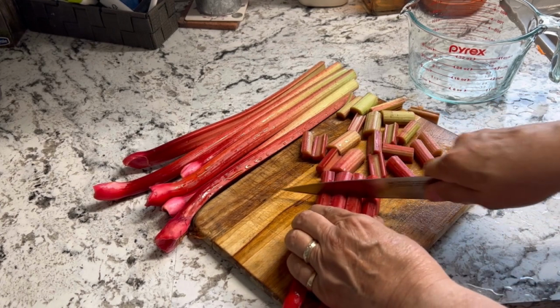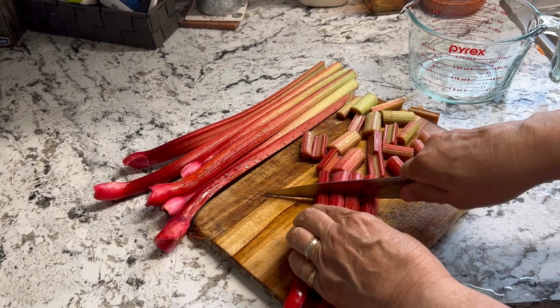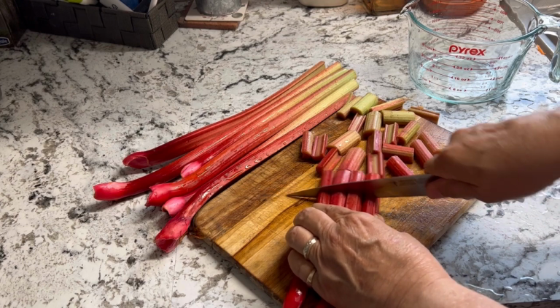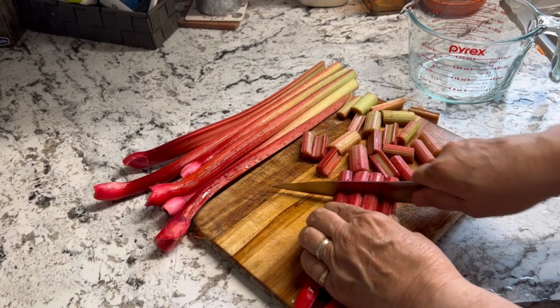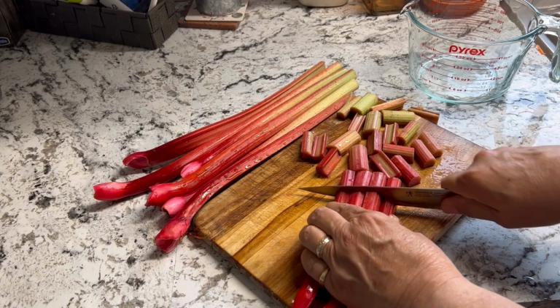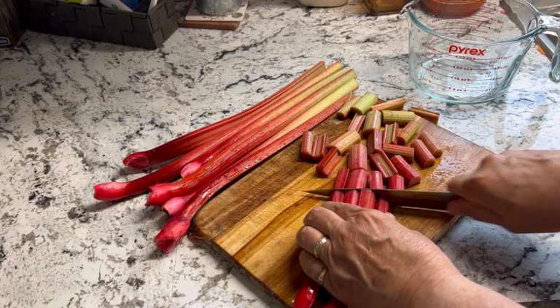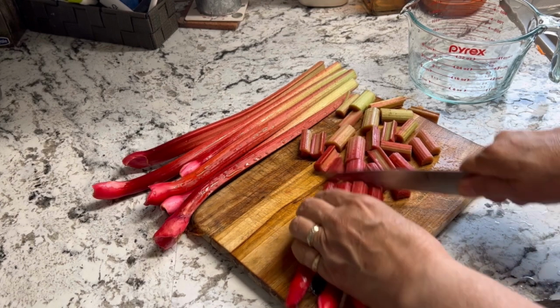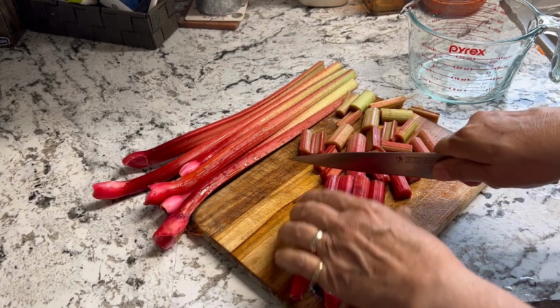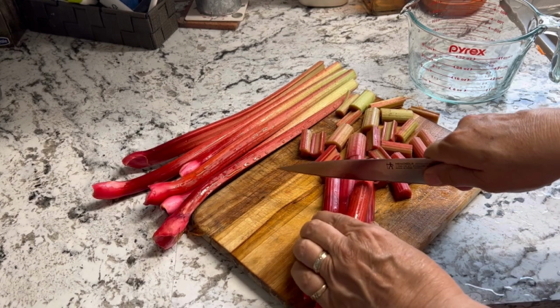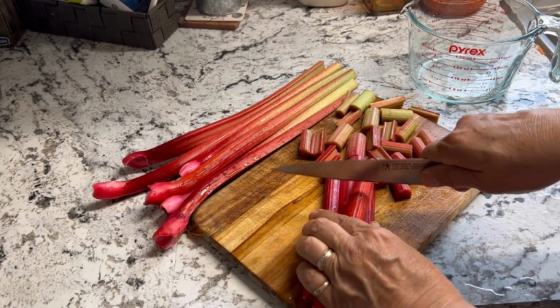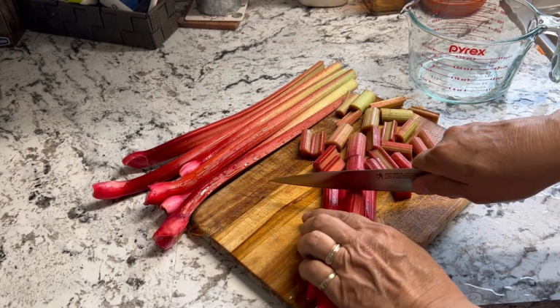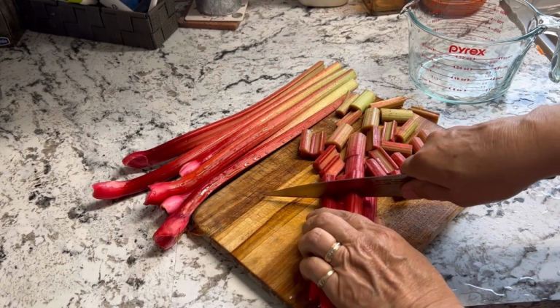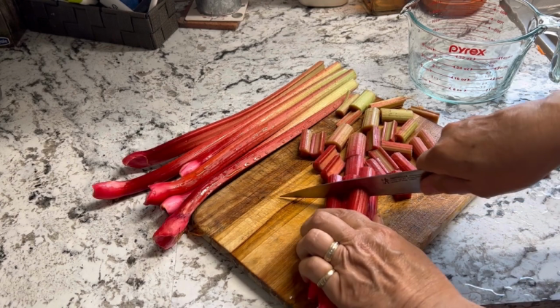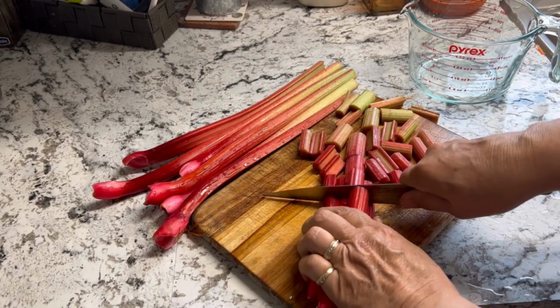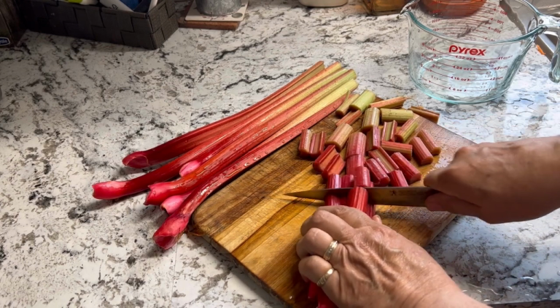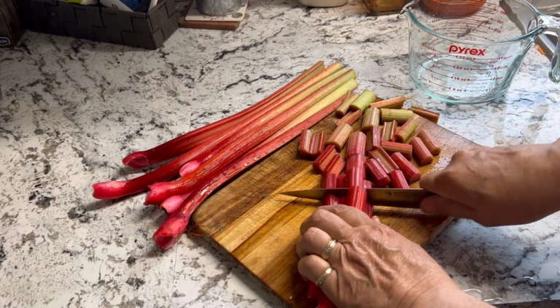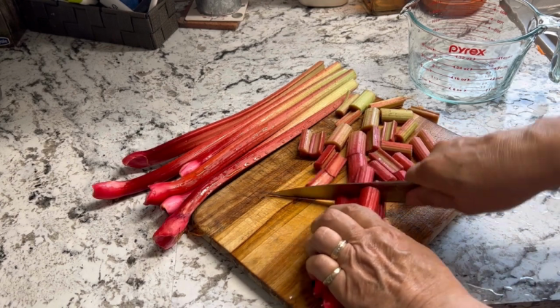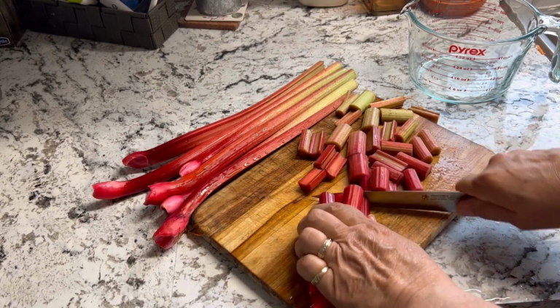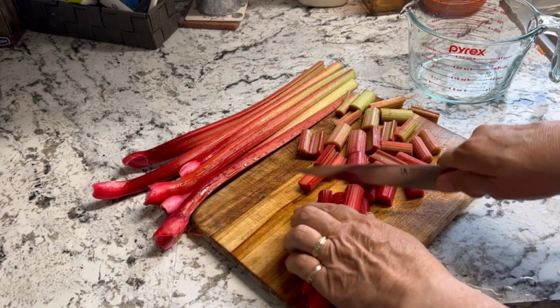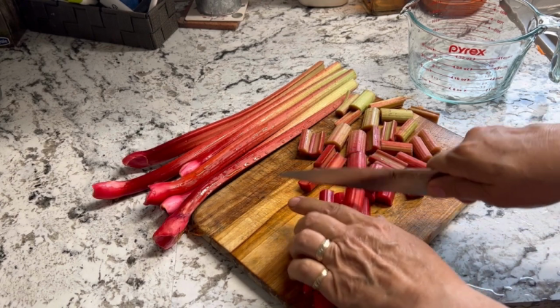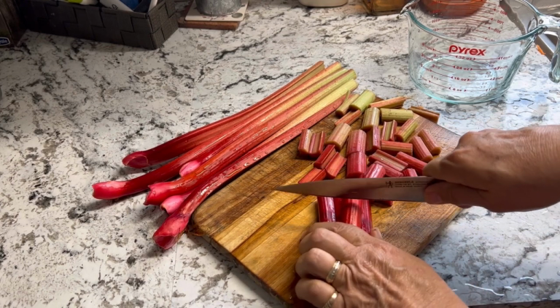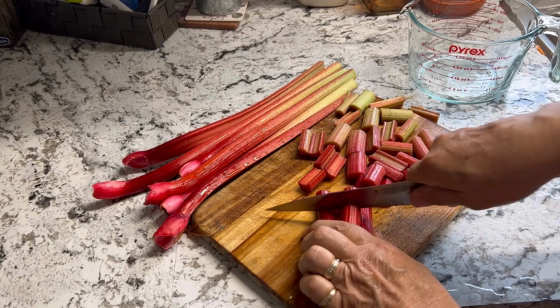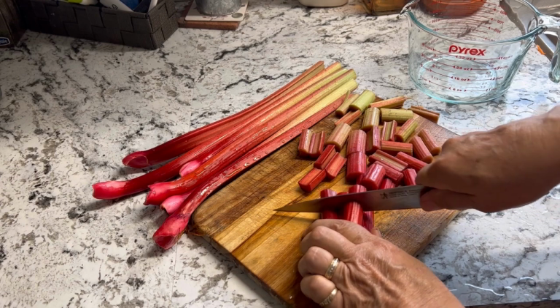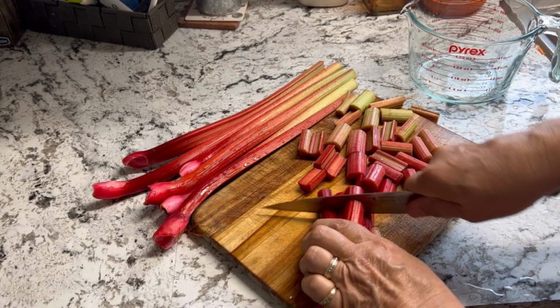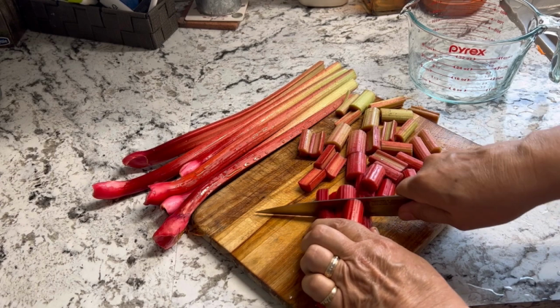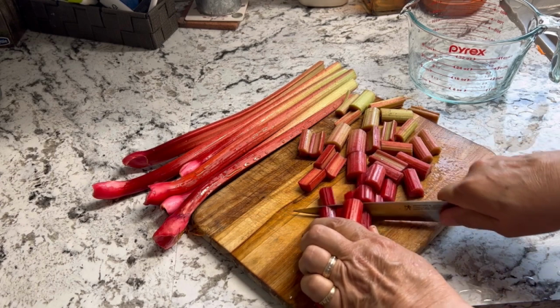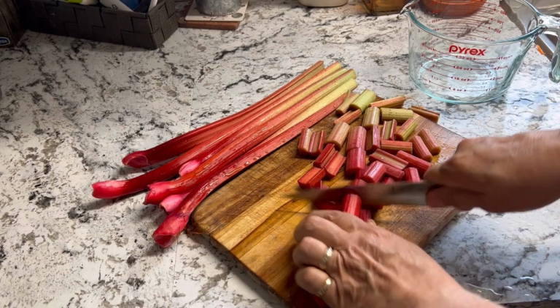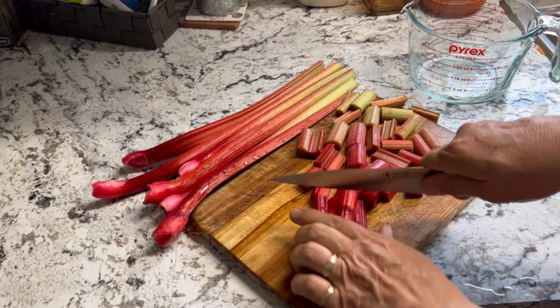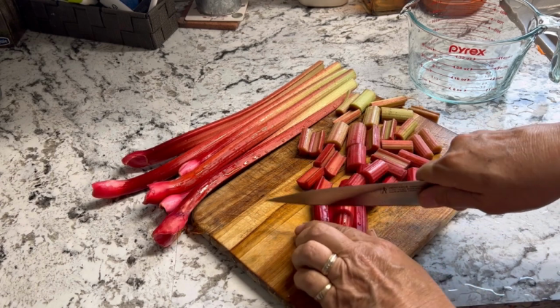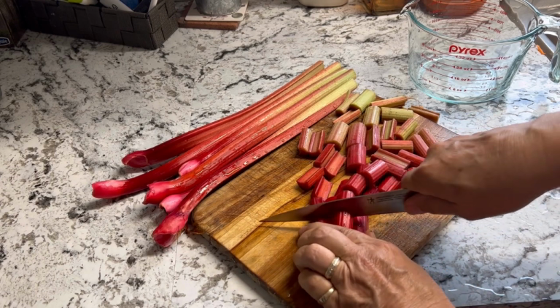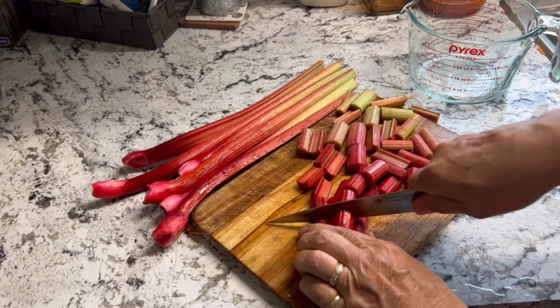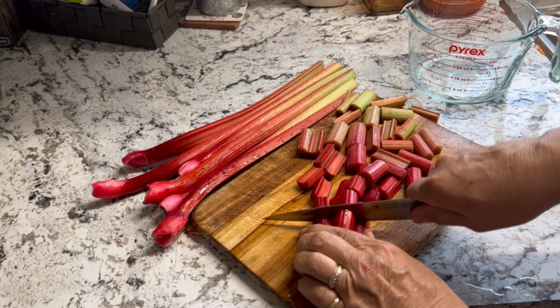I'm just going to cut these into smaller bite-sized pieces, and I should hopefully get about four cups of rhubarb out of this.